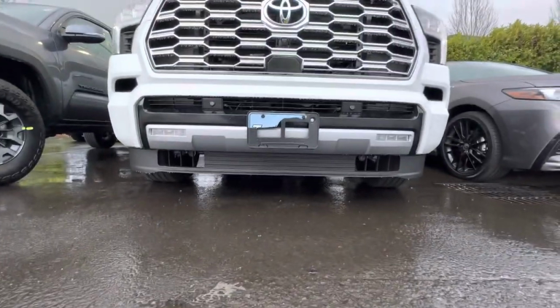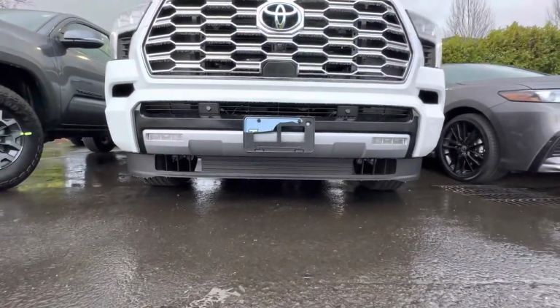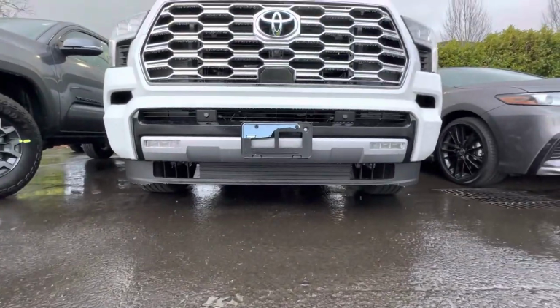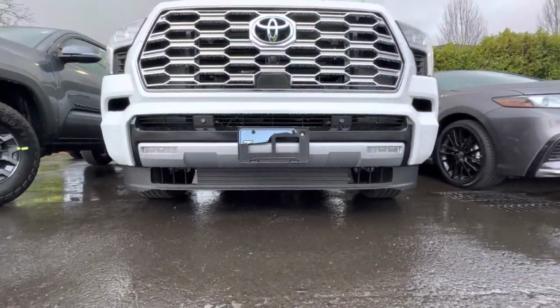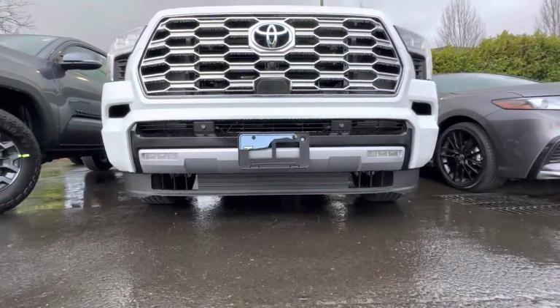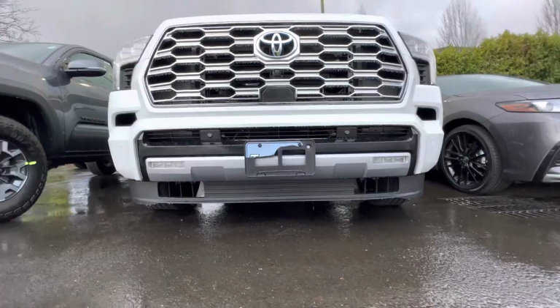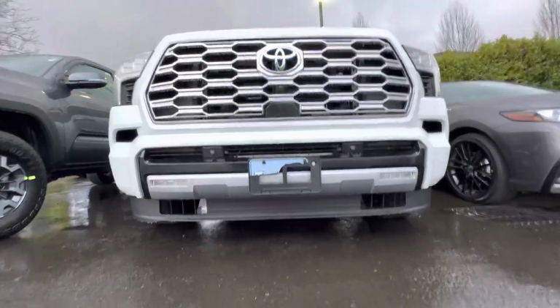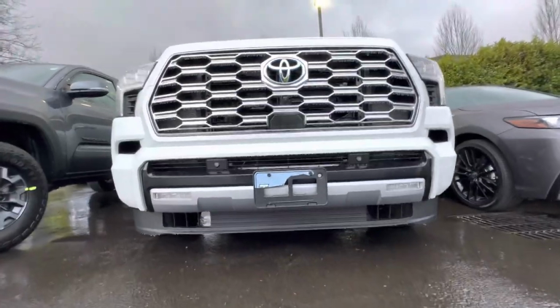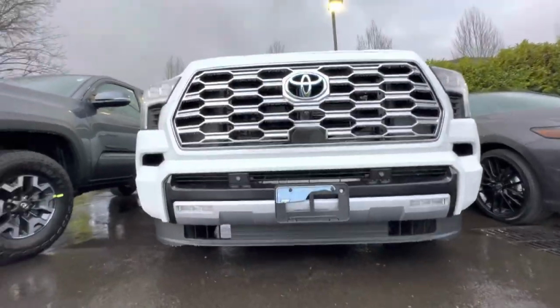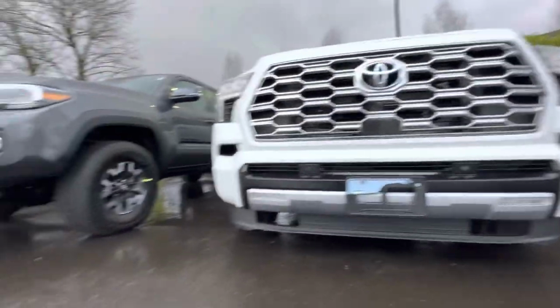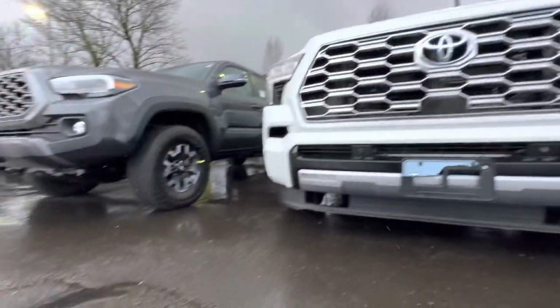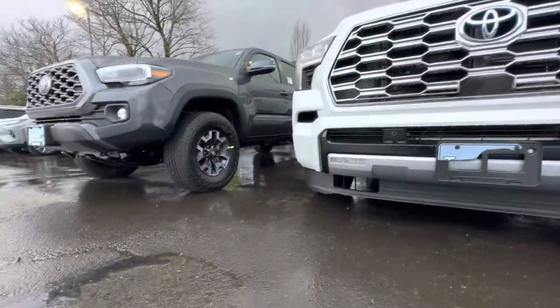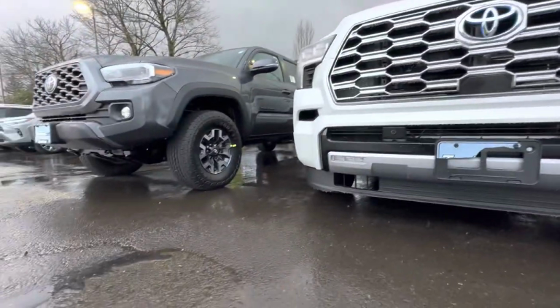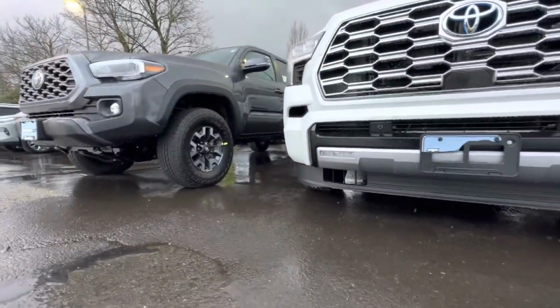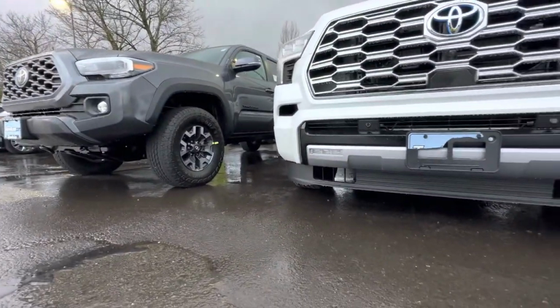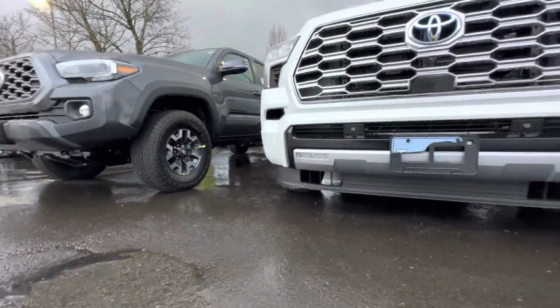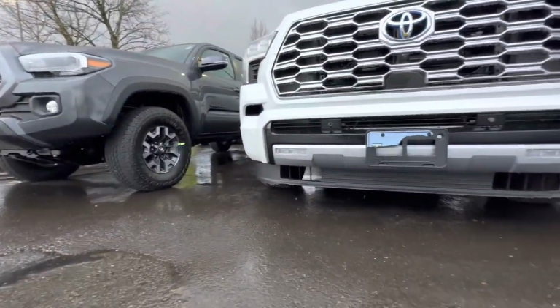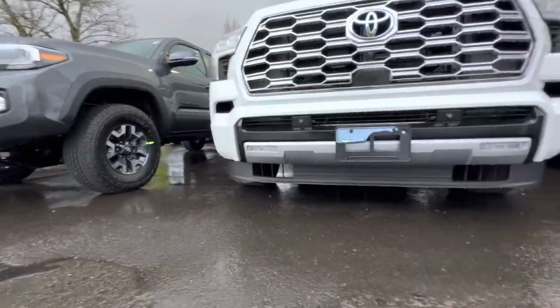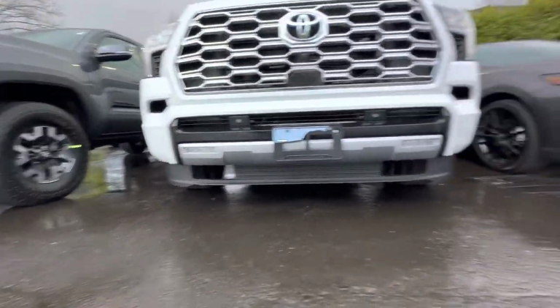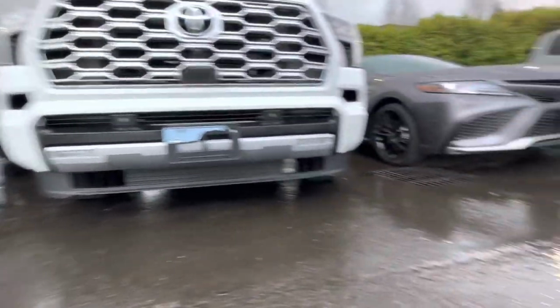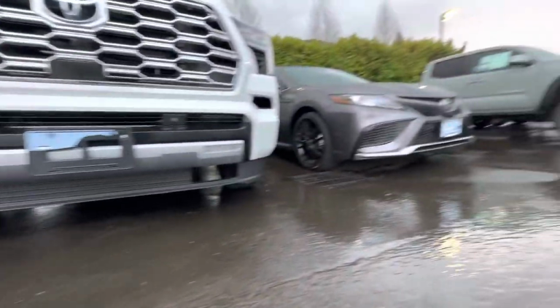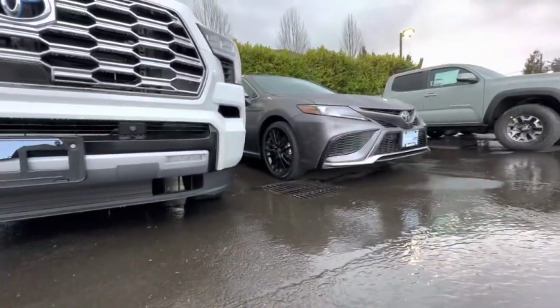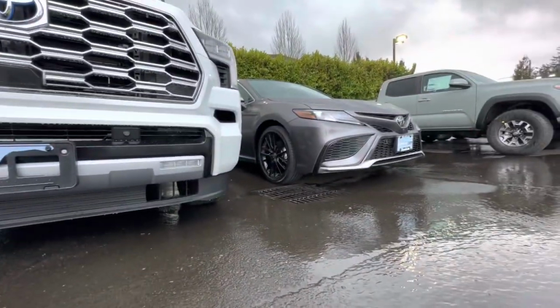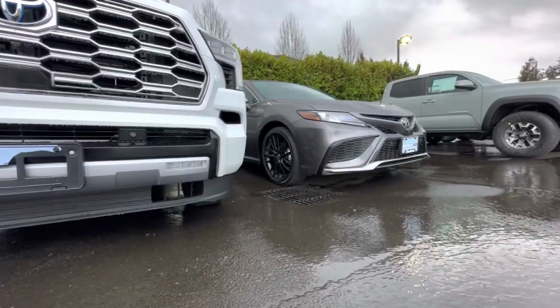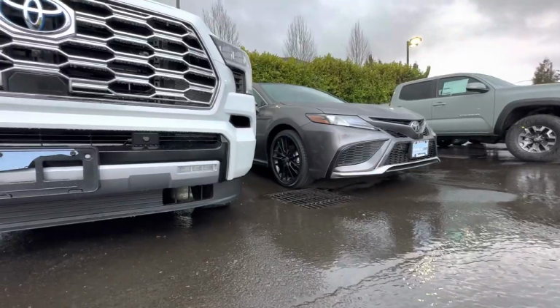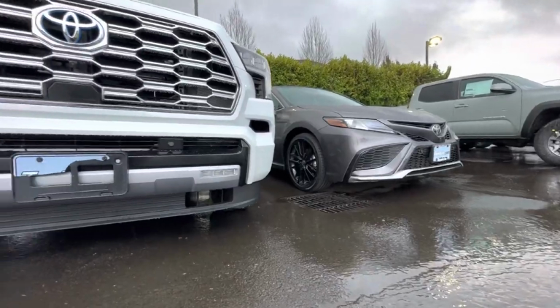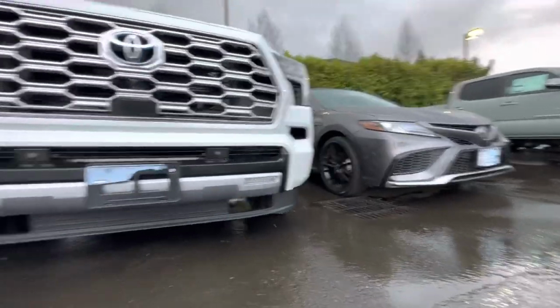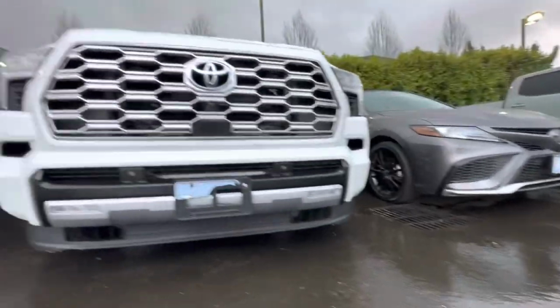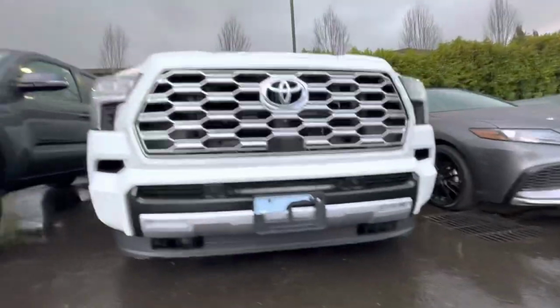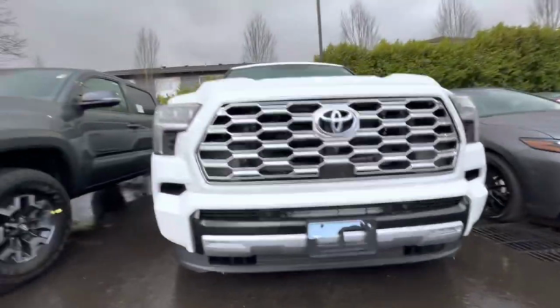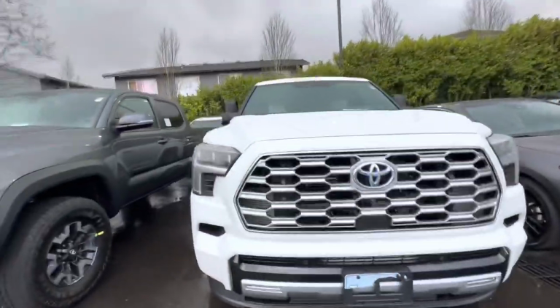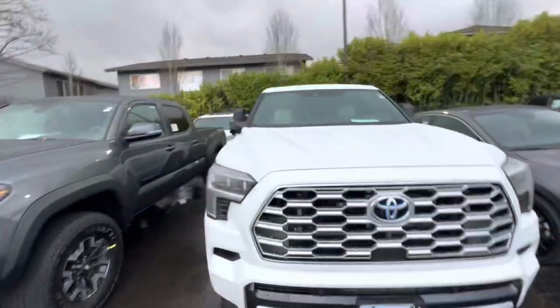The clearance for sure is not as great as the Tacoma, but fuel economy — I think that's what they're after.